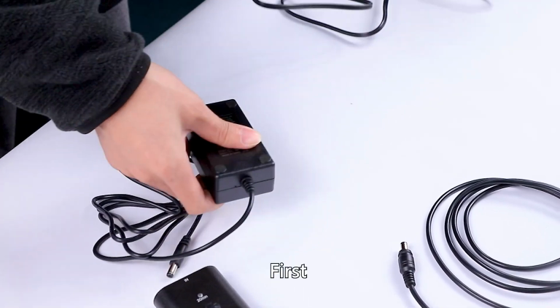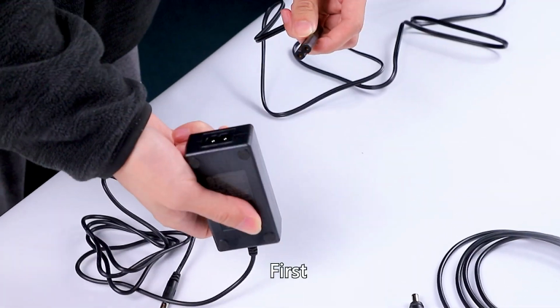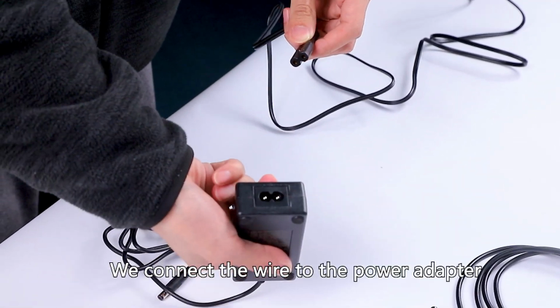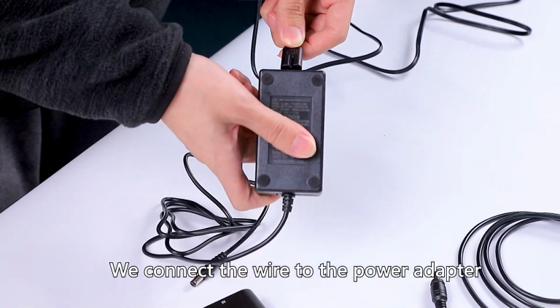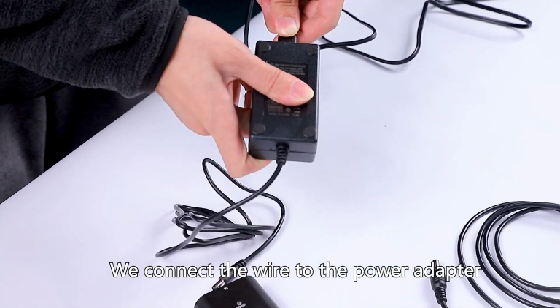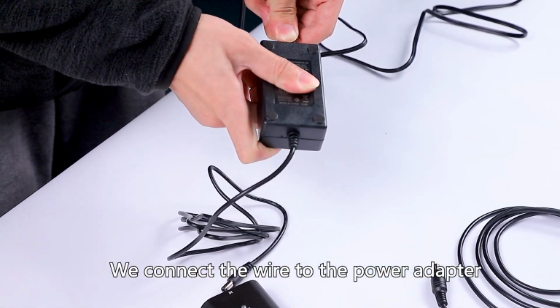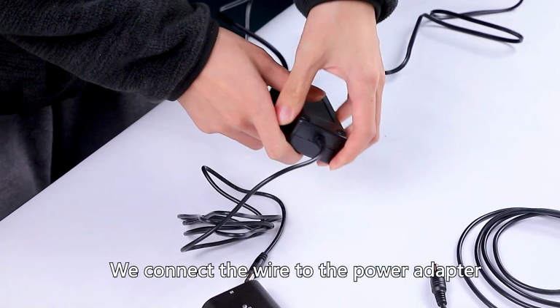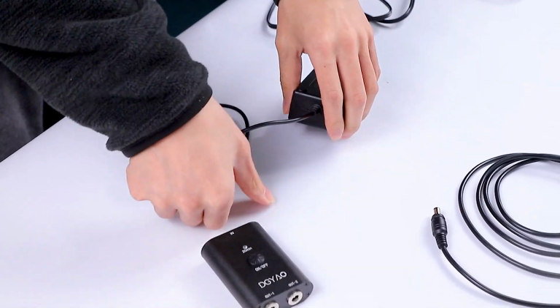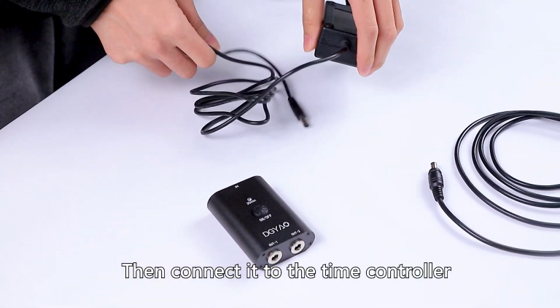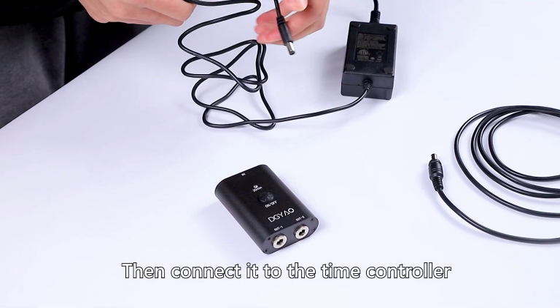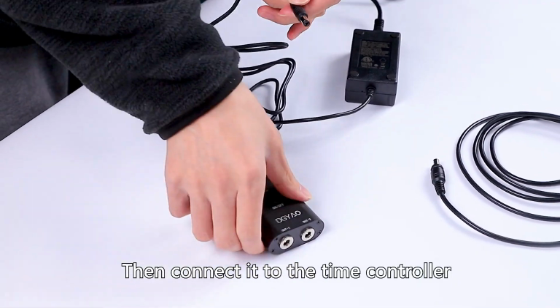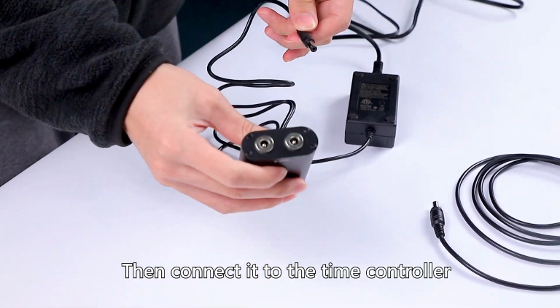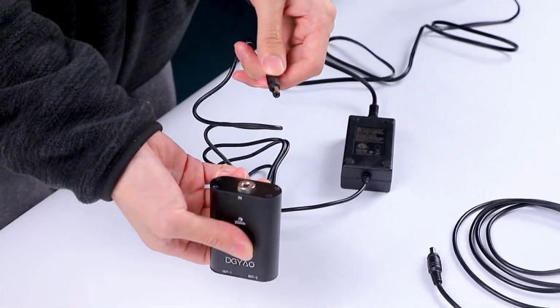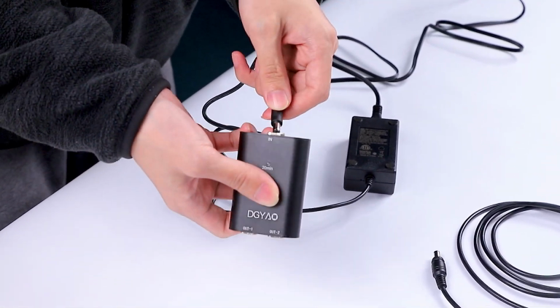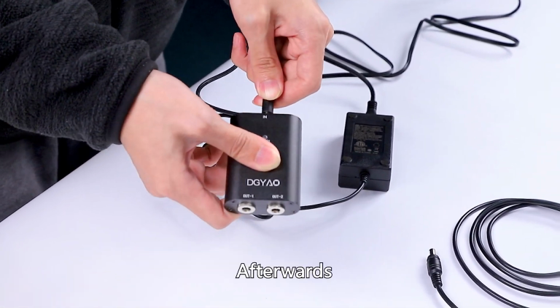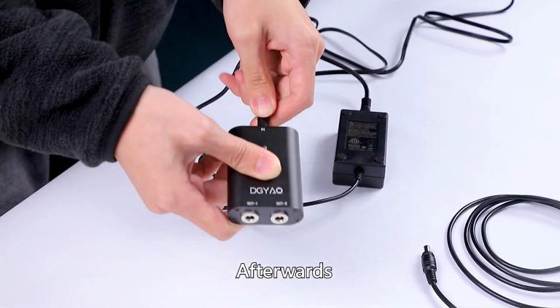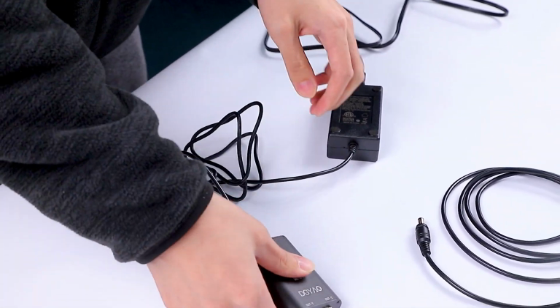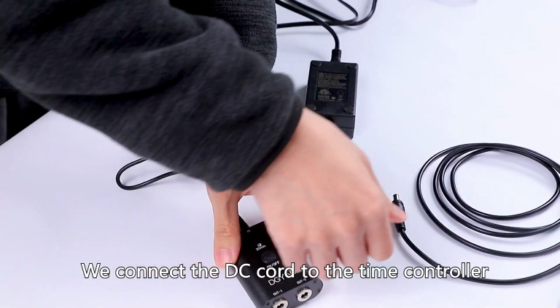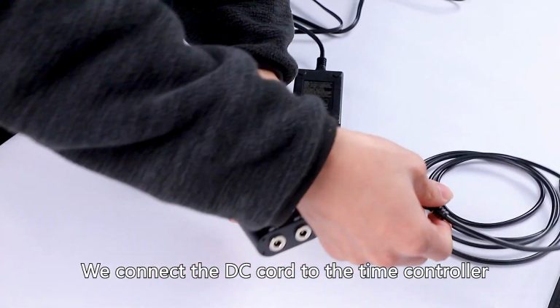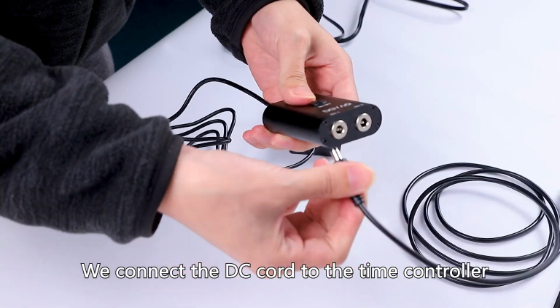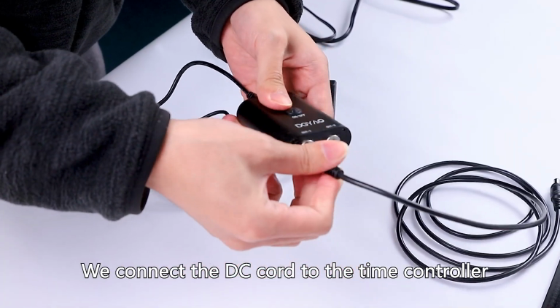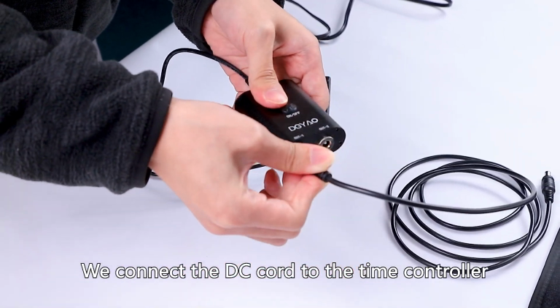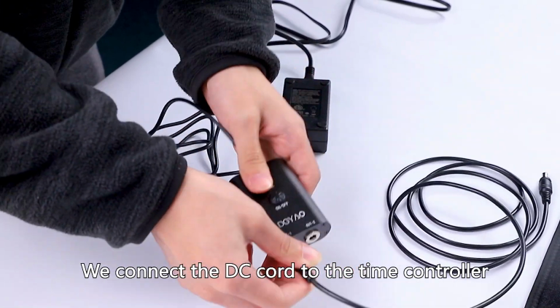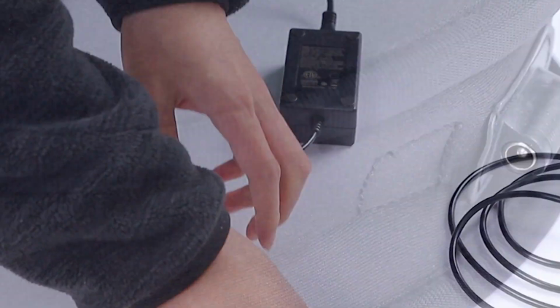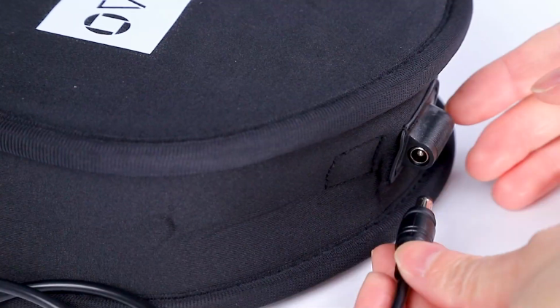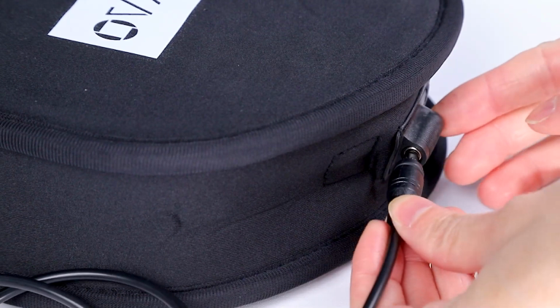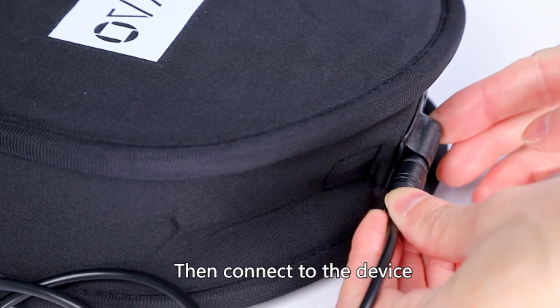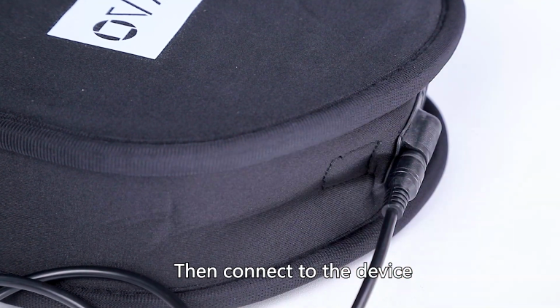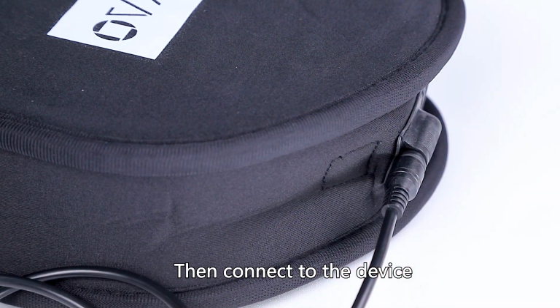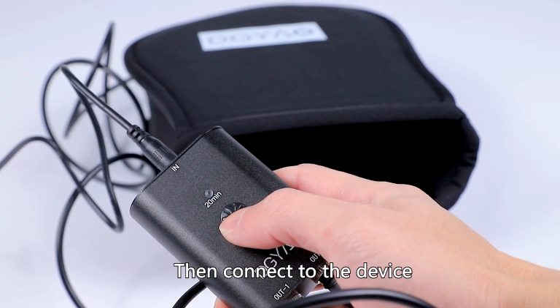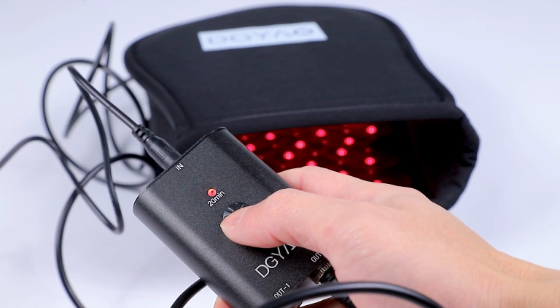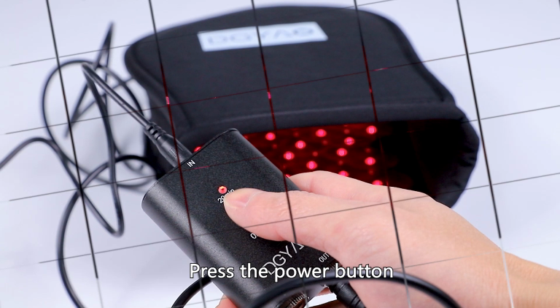First, we connect the wire to the power adapter, then connect it to the time controller. Afterwards, we connect the DC cord to the time controller. Then connect to the device and press the power button.